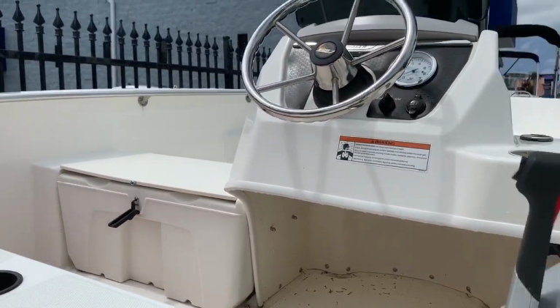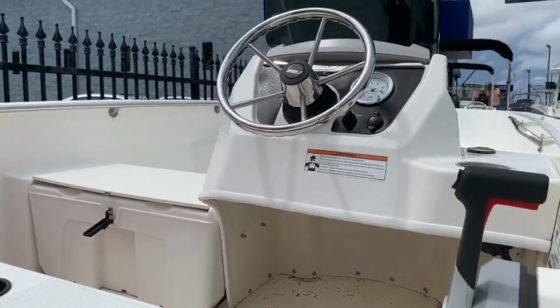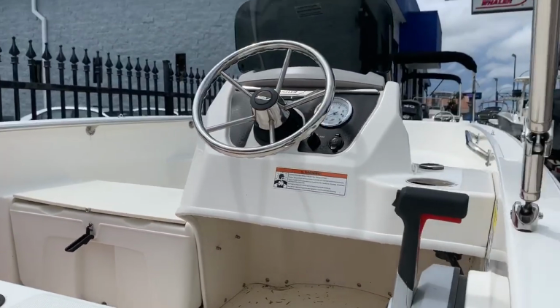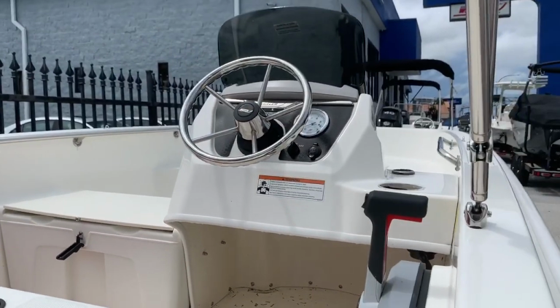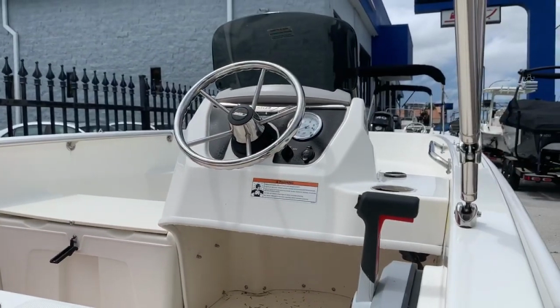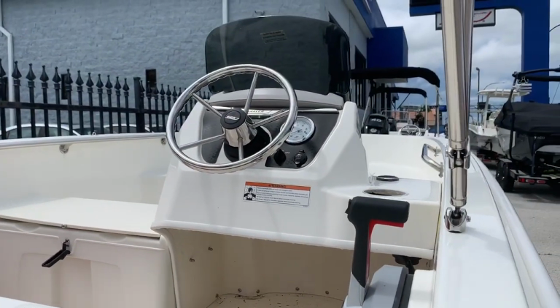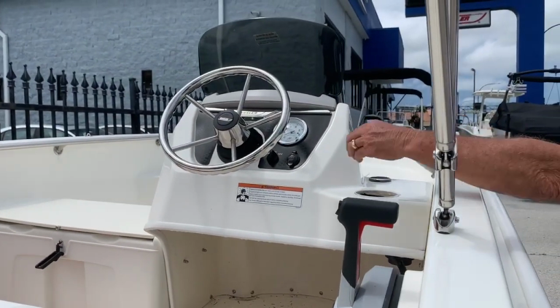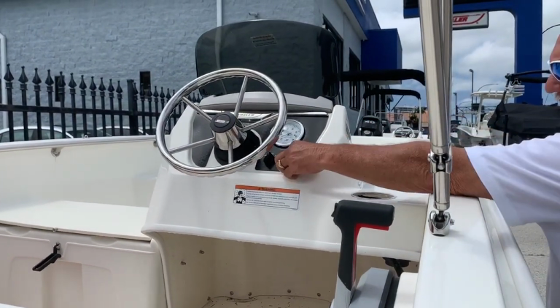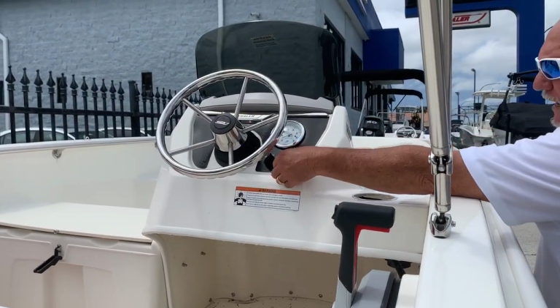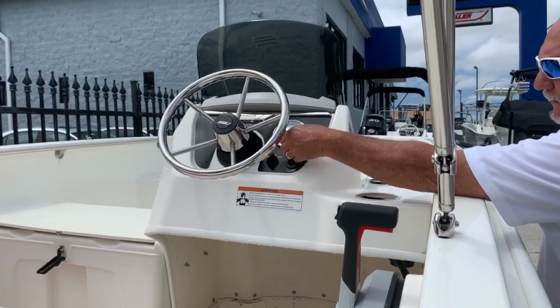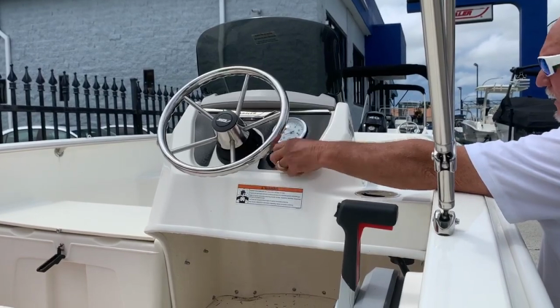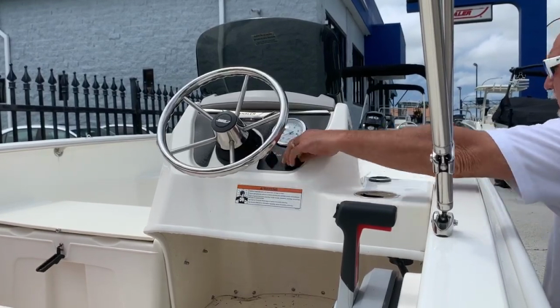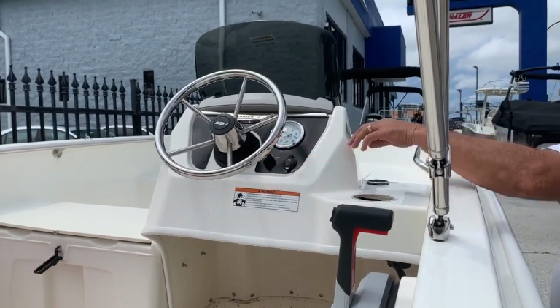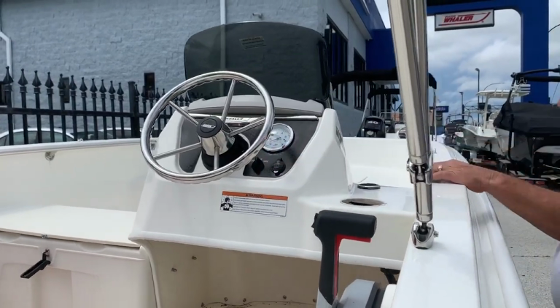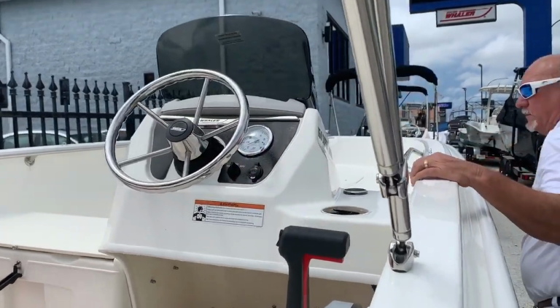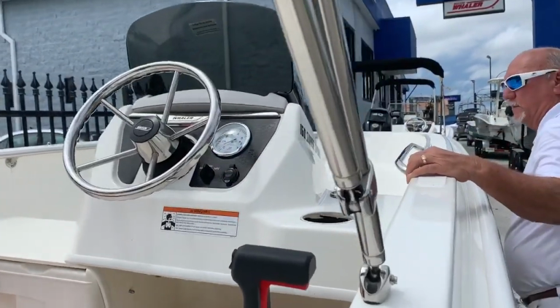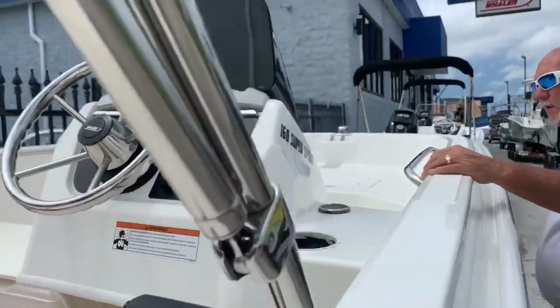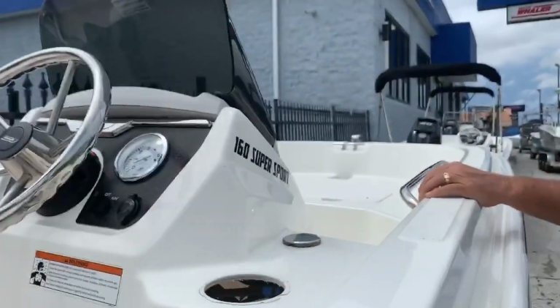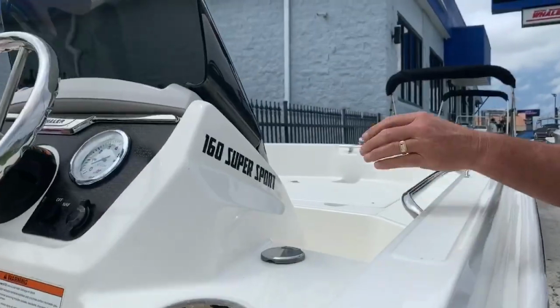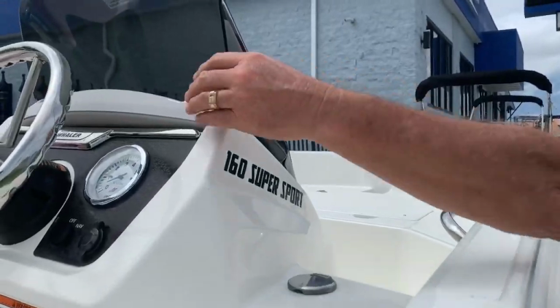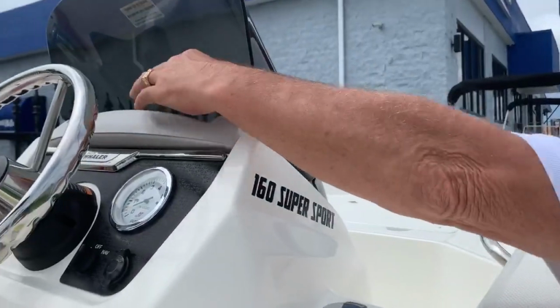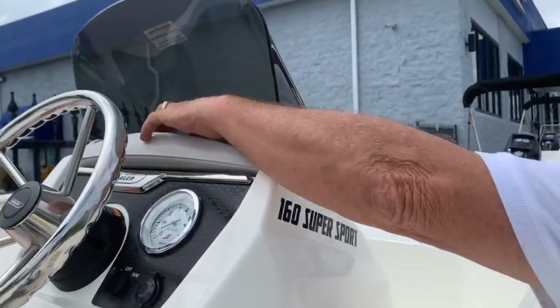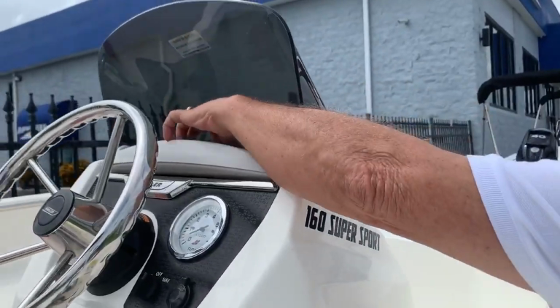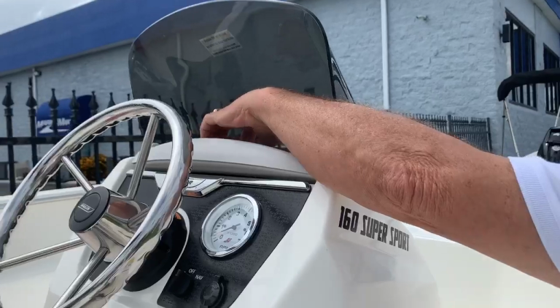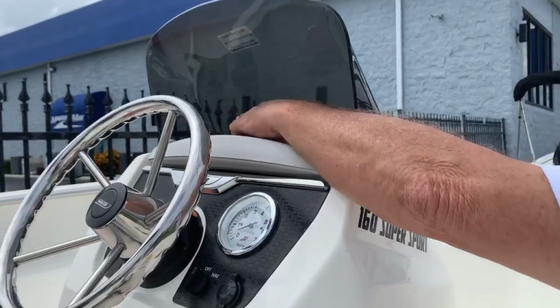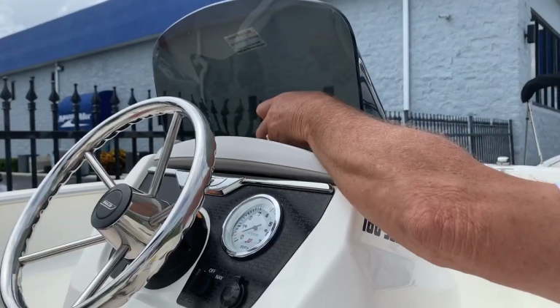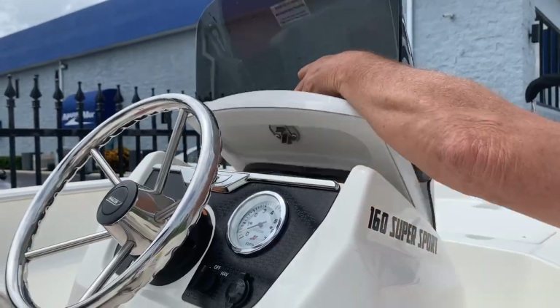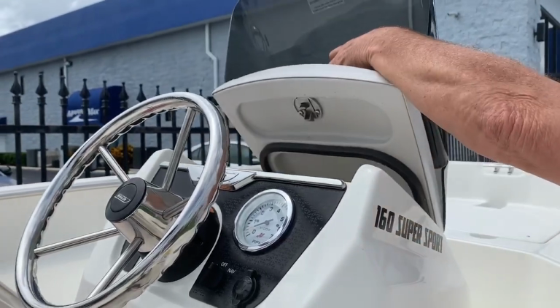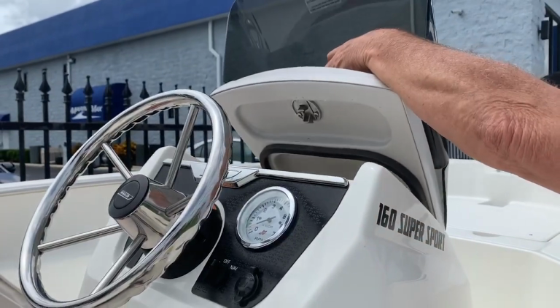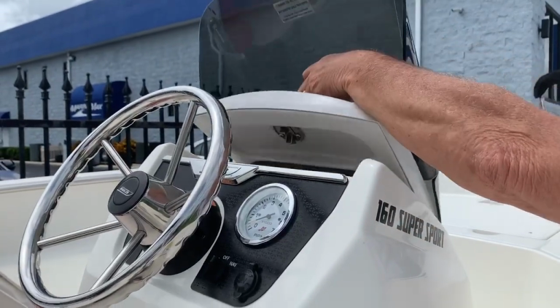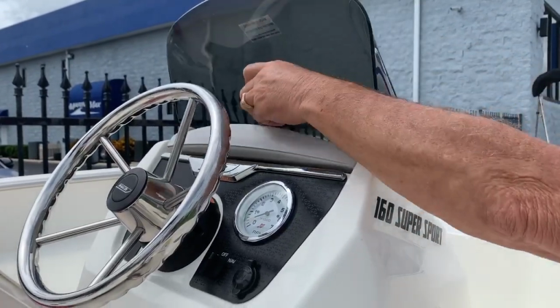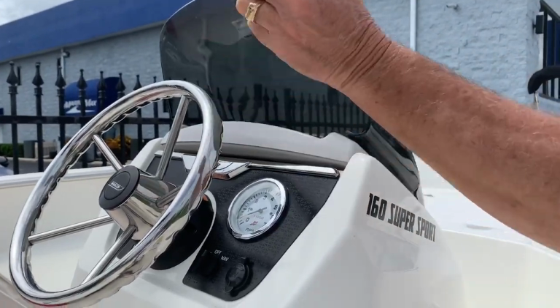And that stainless steel wheel. It has a 12-volt power outlet right here. There's a little glove box right here — it'll open up and you can put some storage stuff in there.